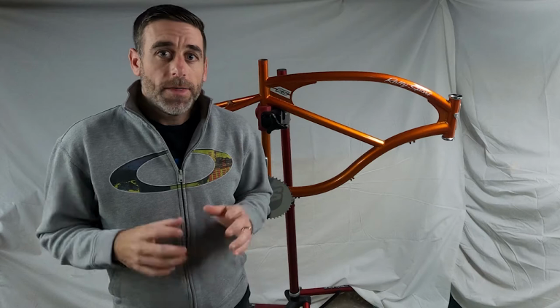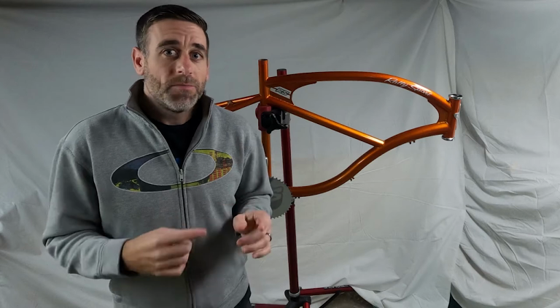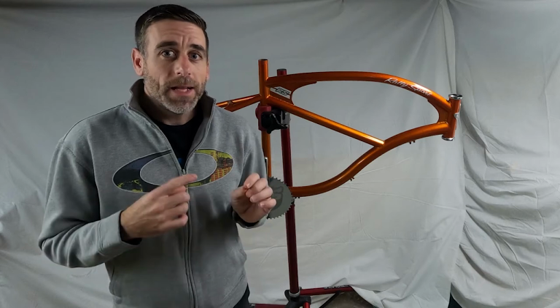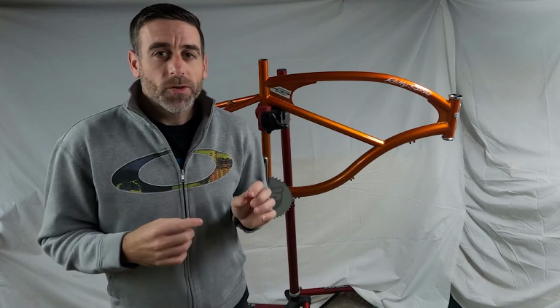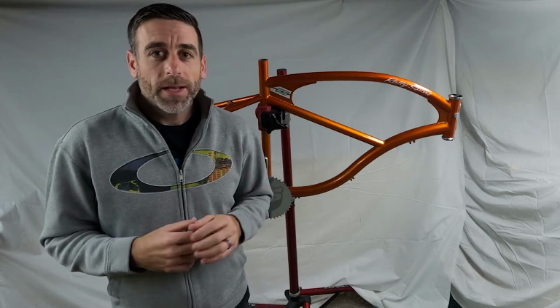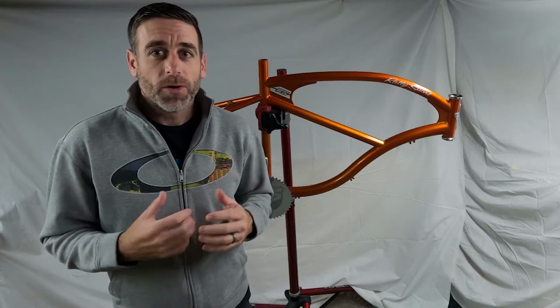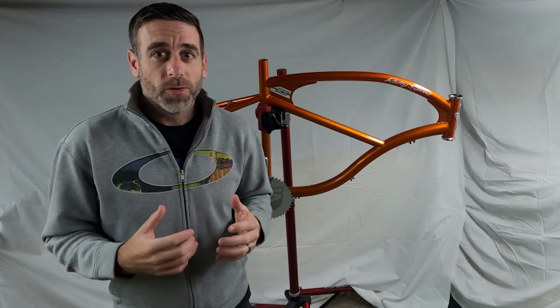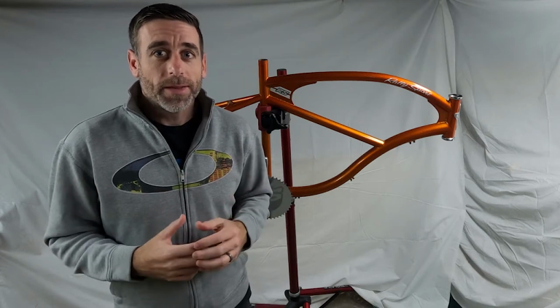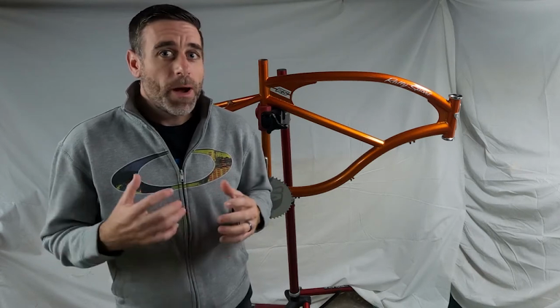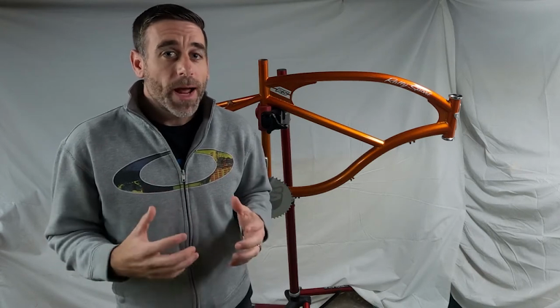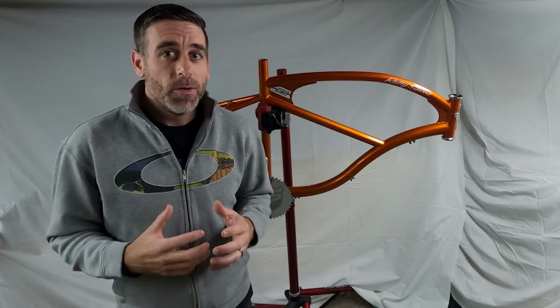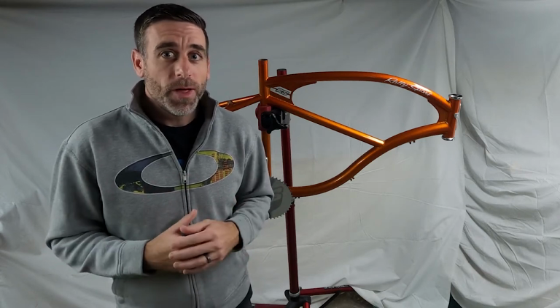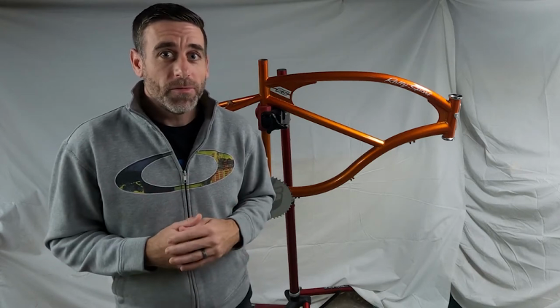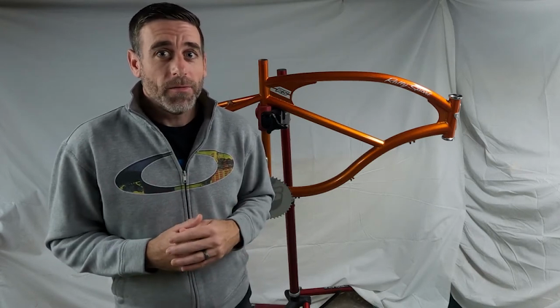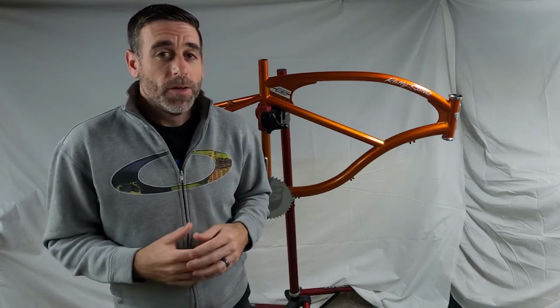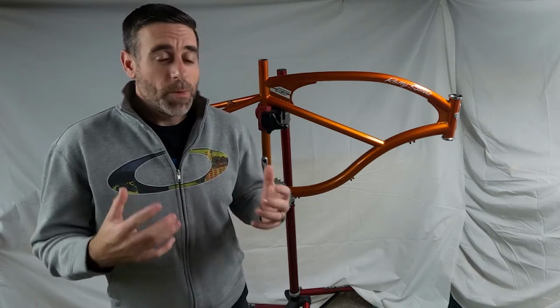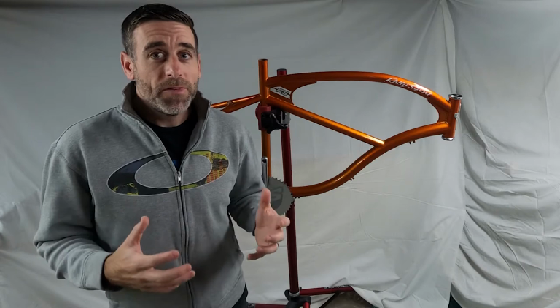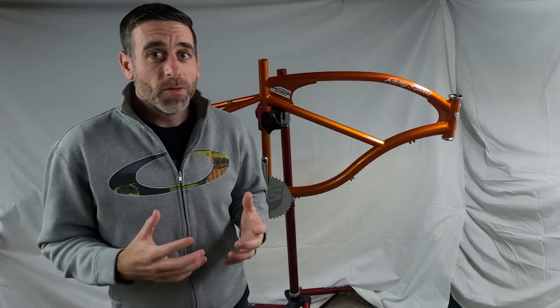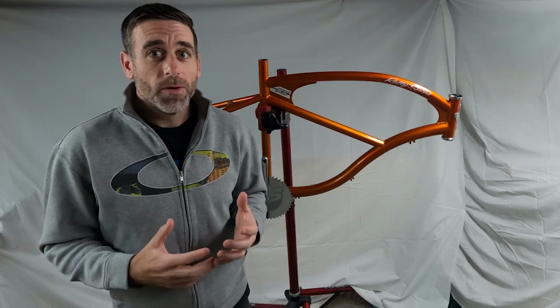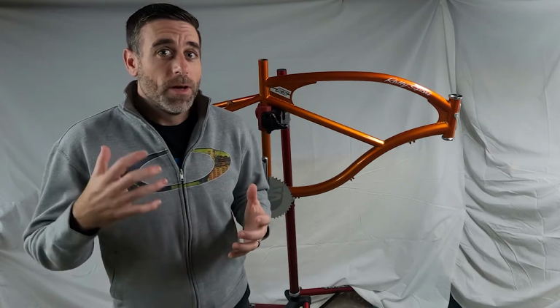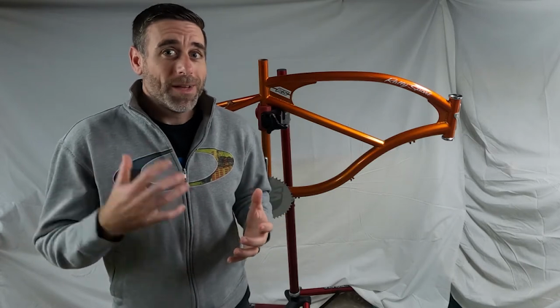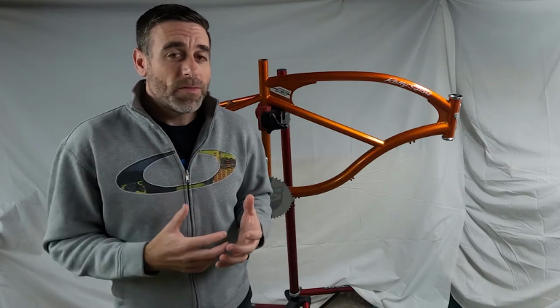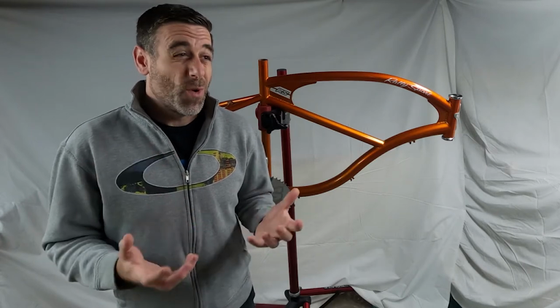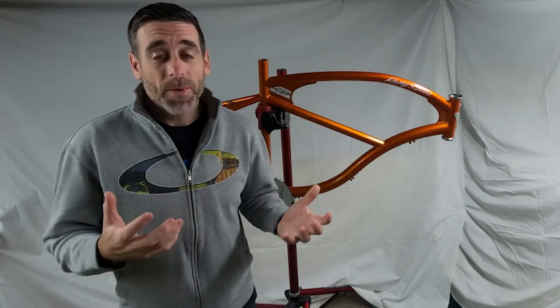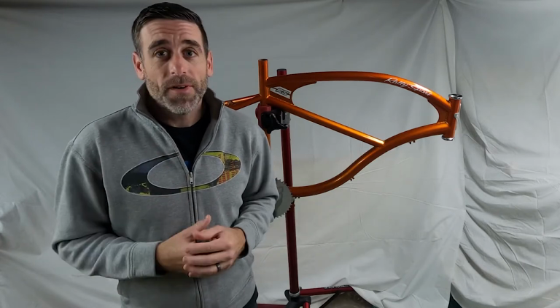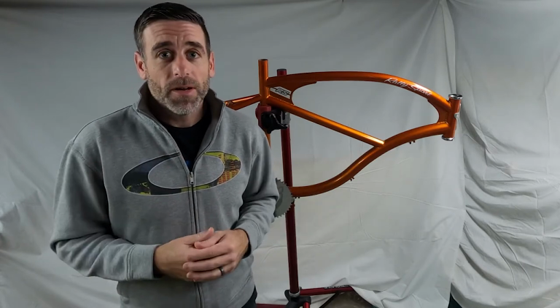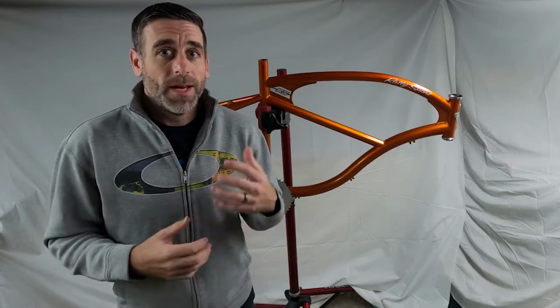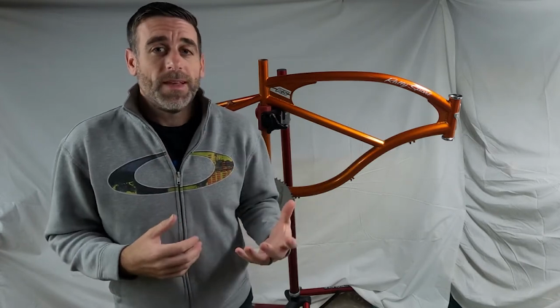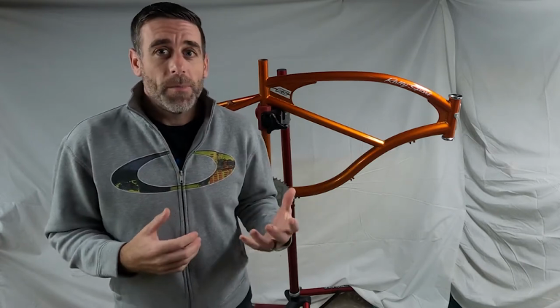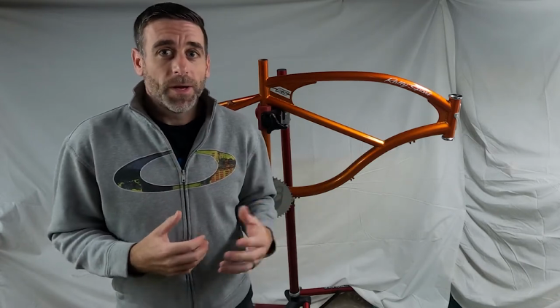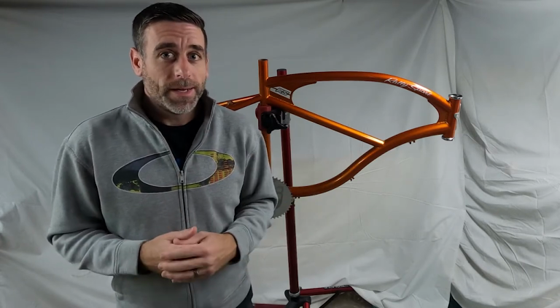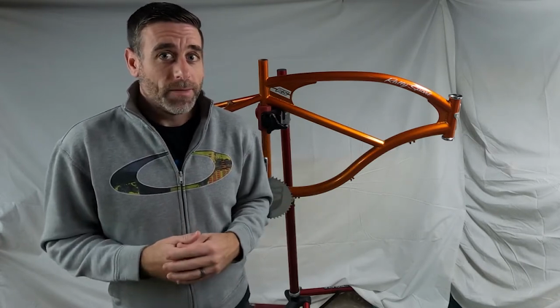This is my Electra Rally Sport Cruiser Bike that I bought brand new in 2005. It's about 15 years old, and for the last 4 or probably 5 years, it sat in my basement collecting dust.